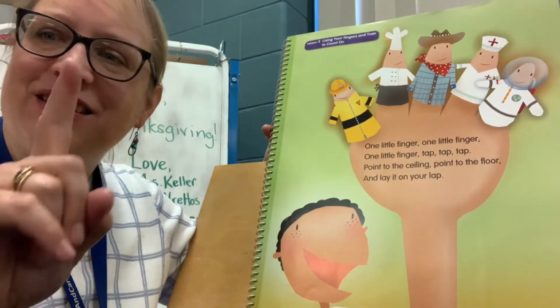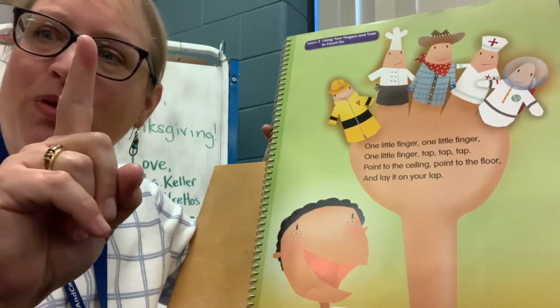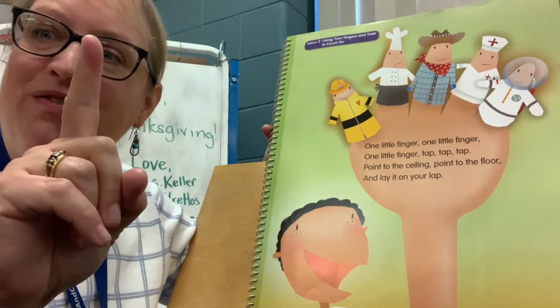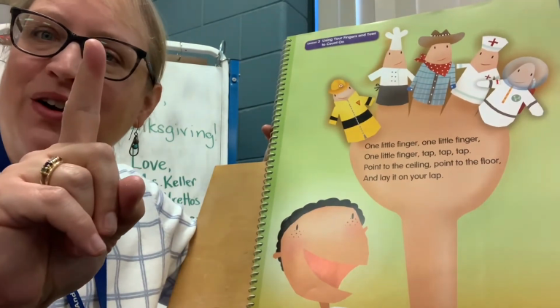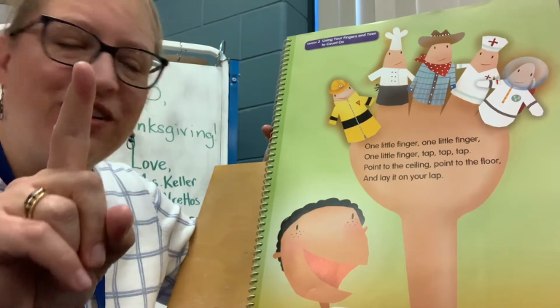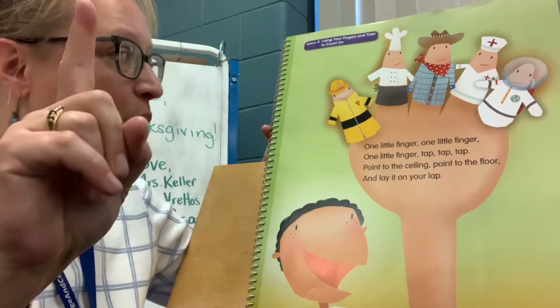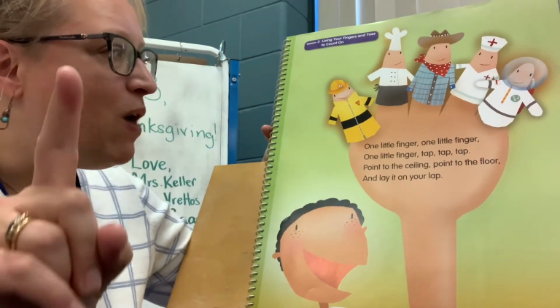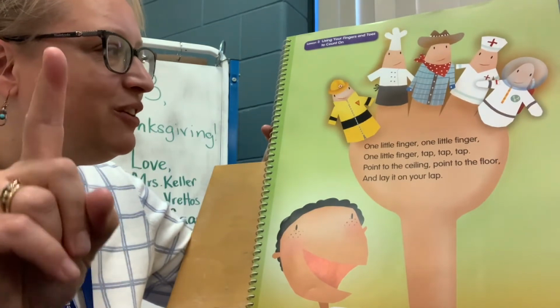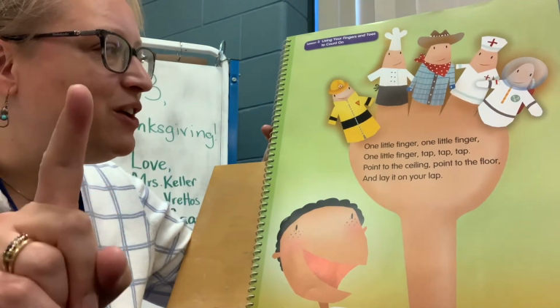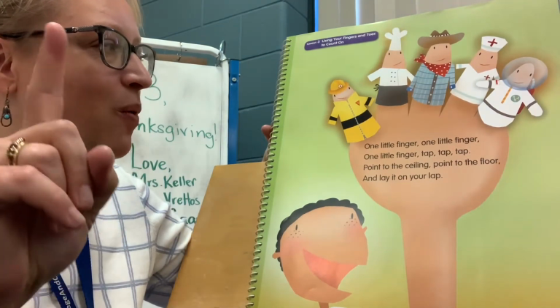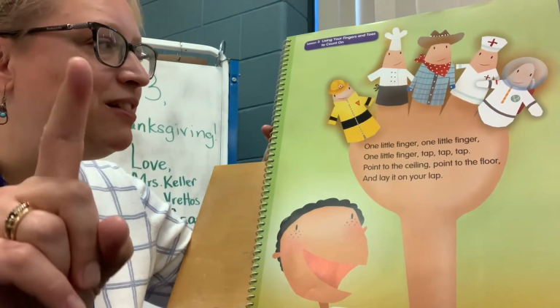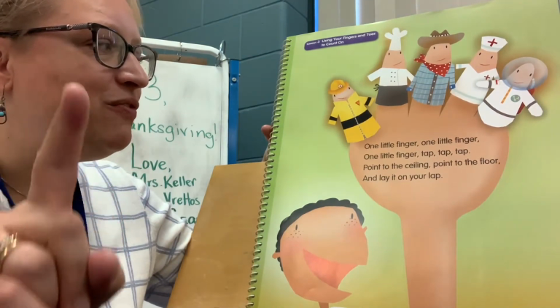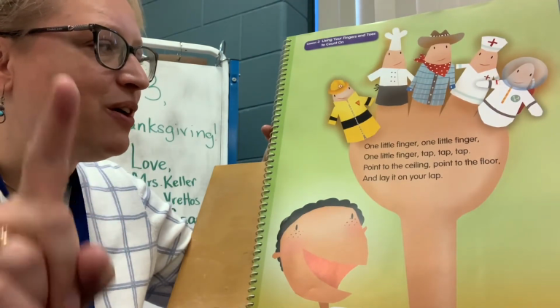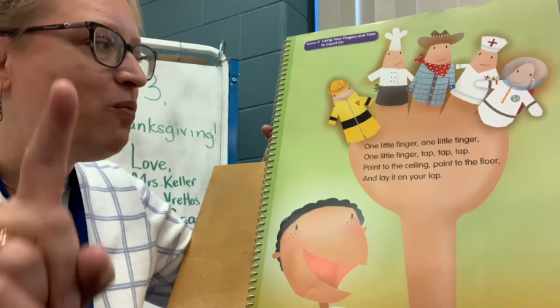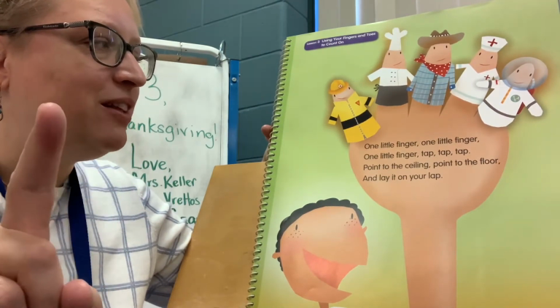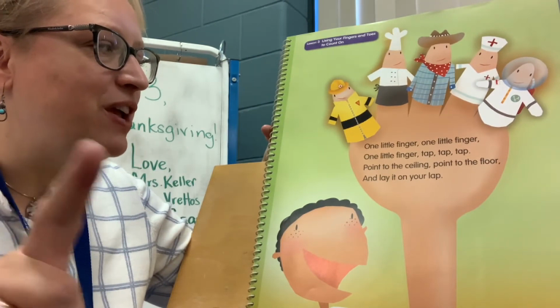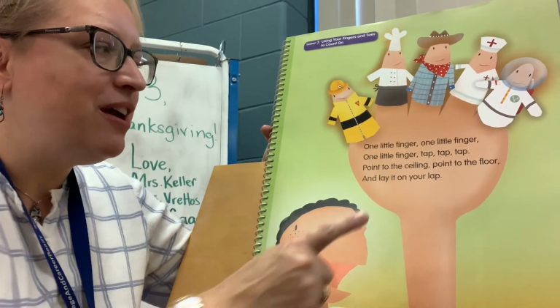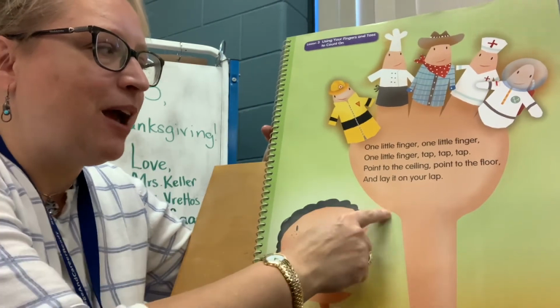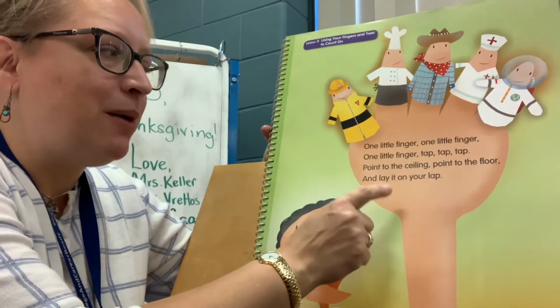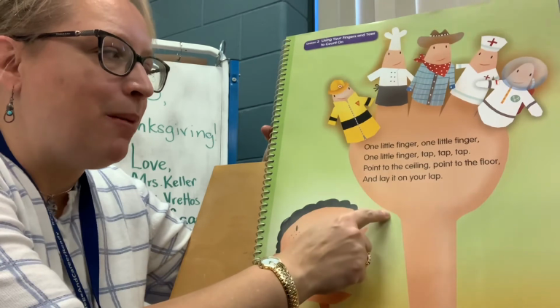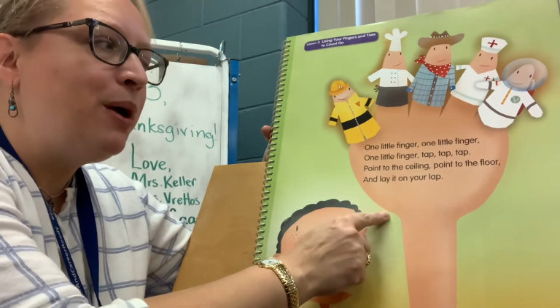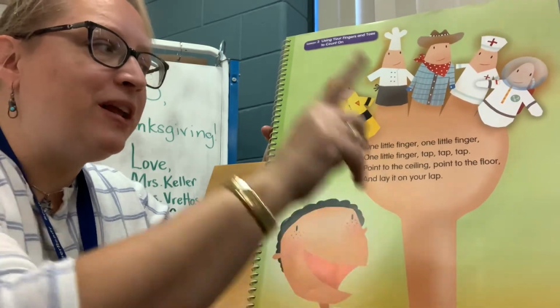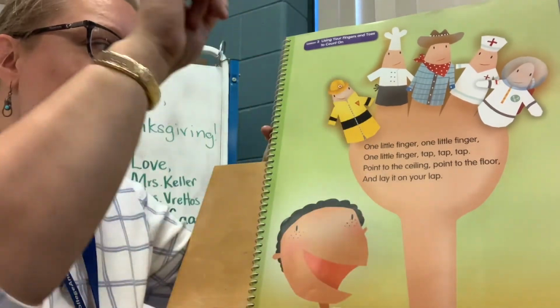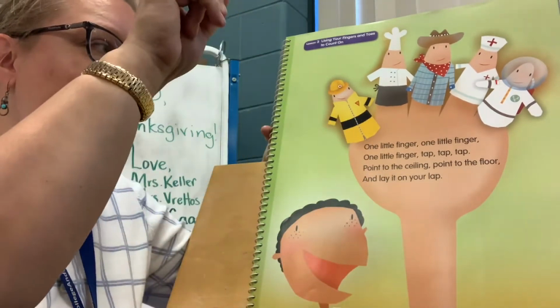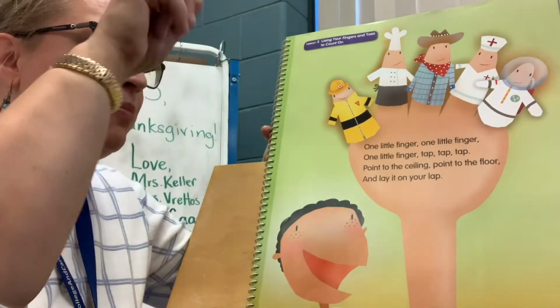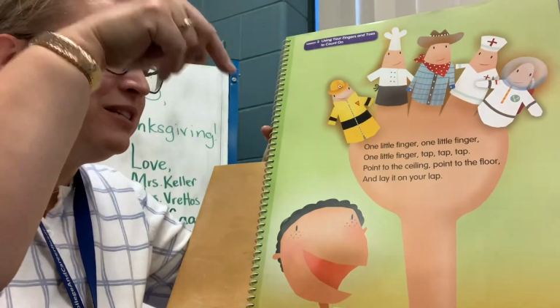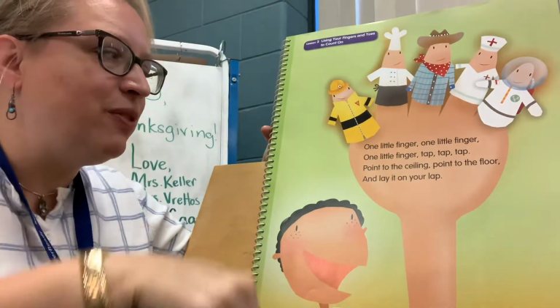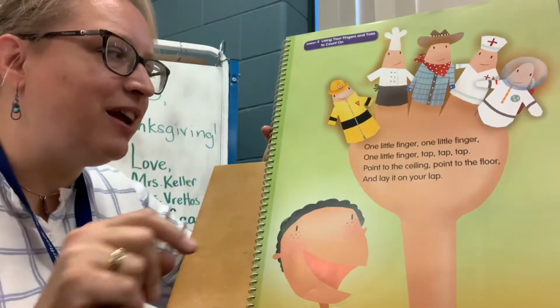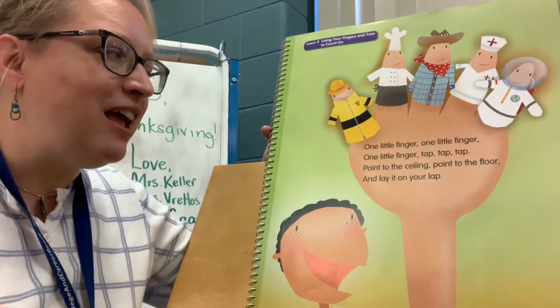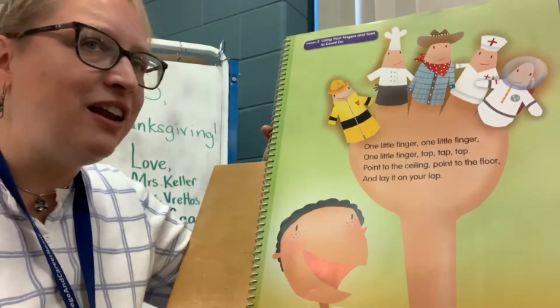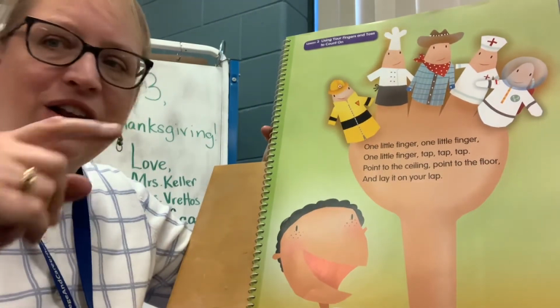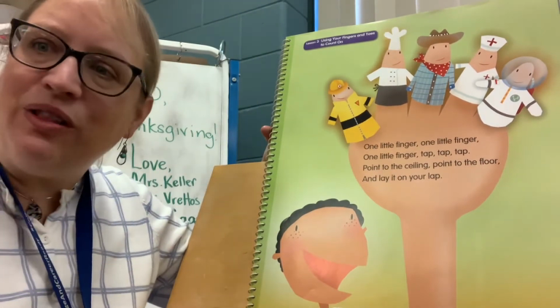Start with one finger. One little finger, one little finger, one little finger. Tap, tap, tap. Point to the ceiling, point to the floor, and lay it on your lap.